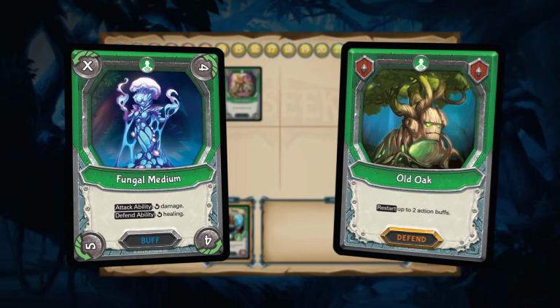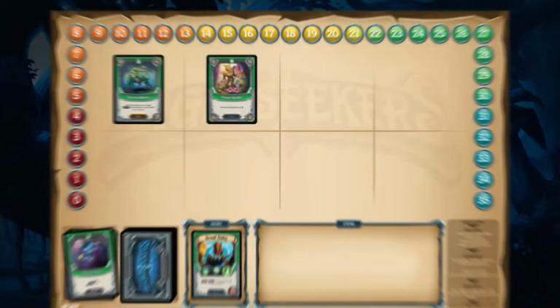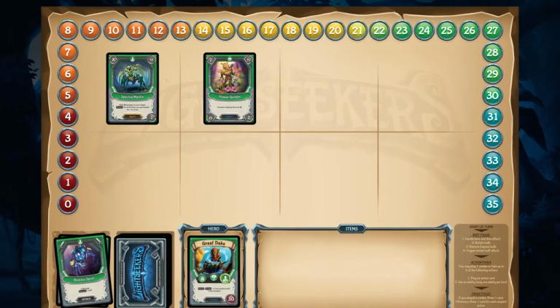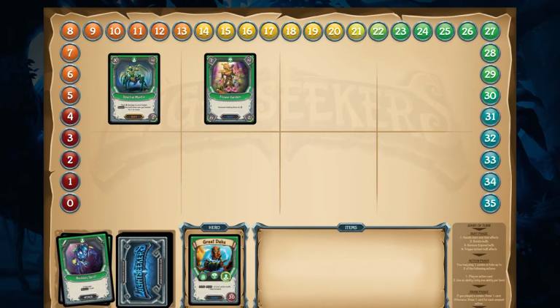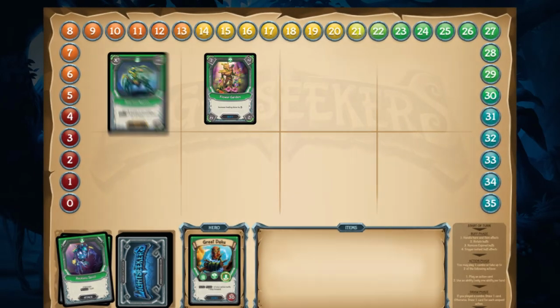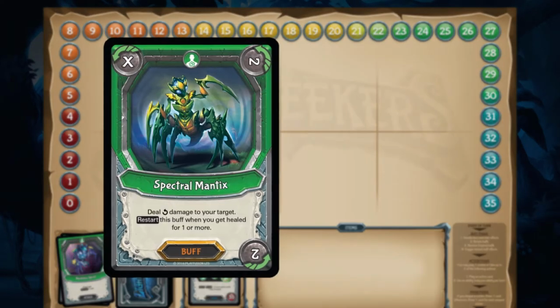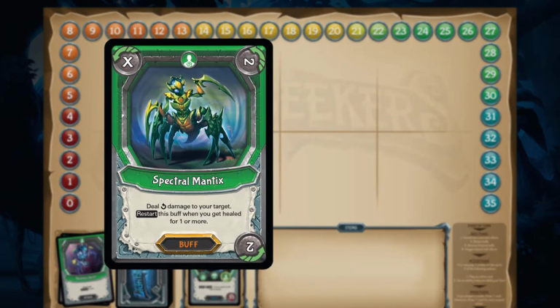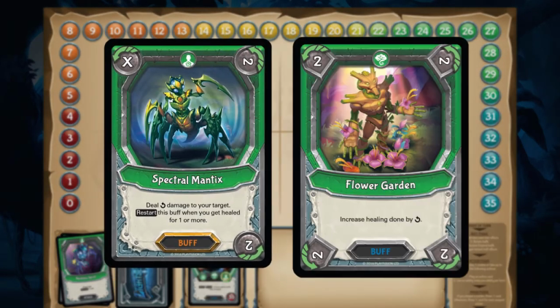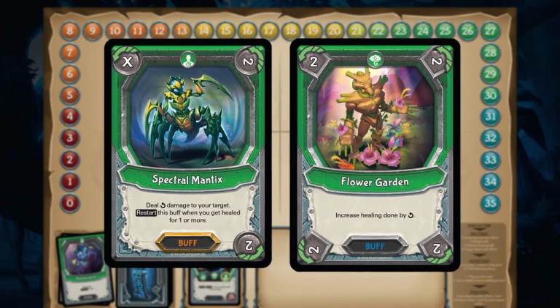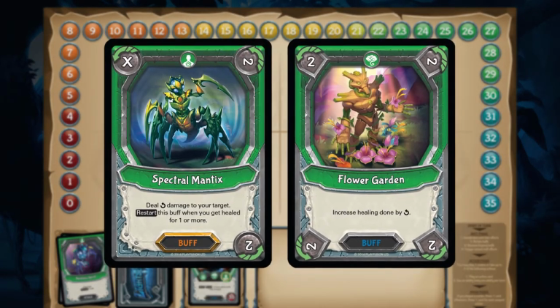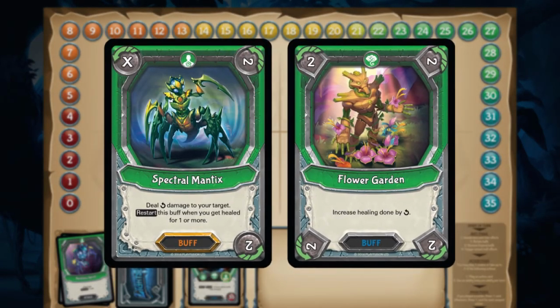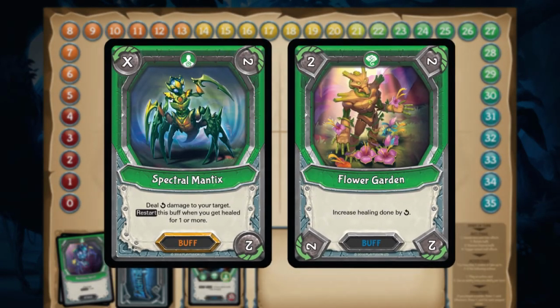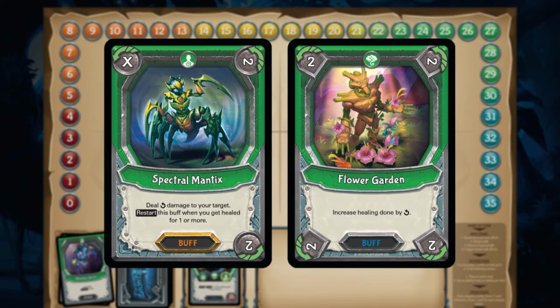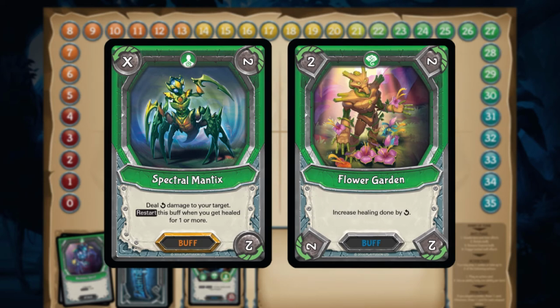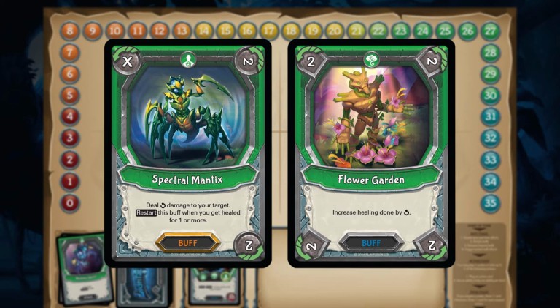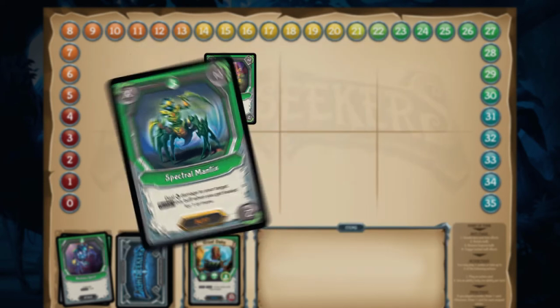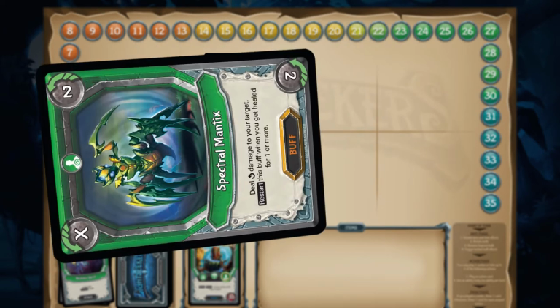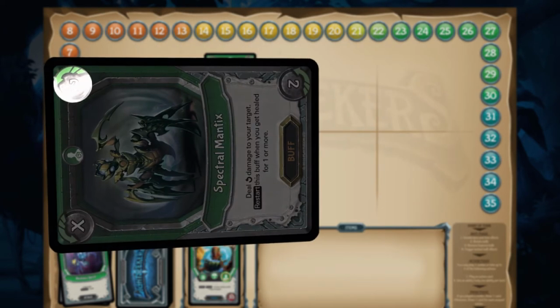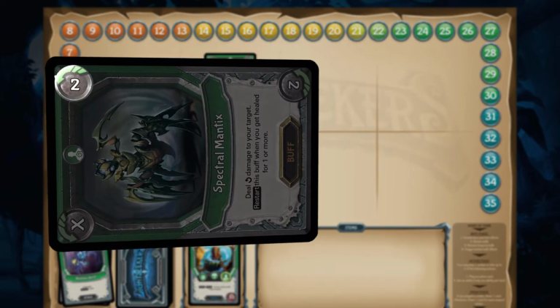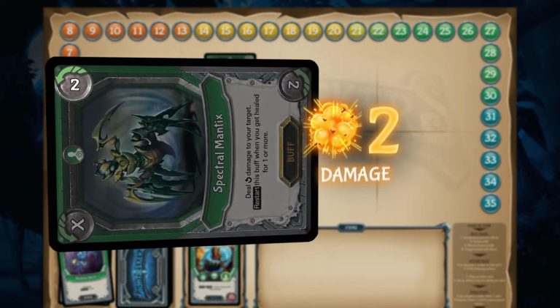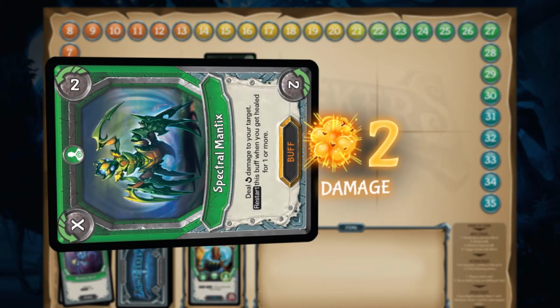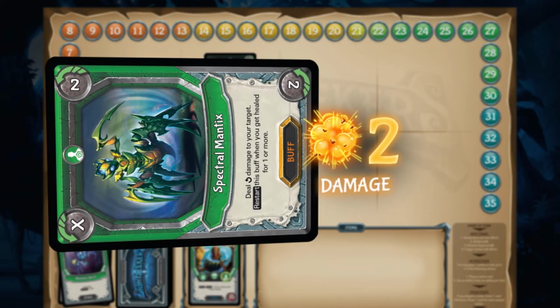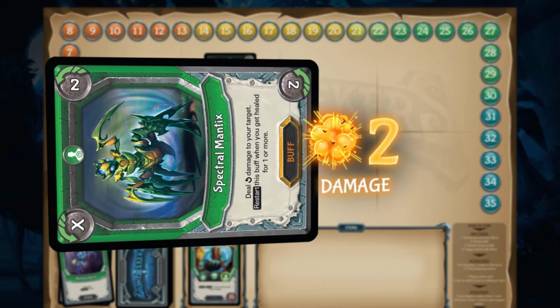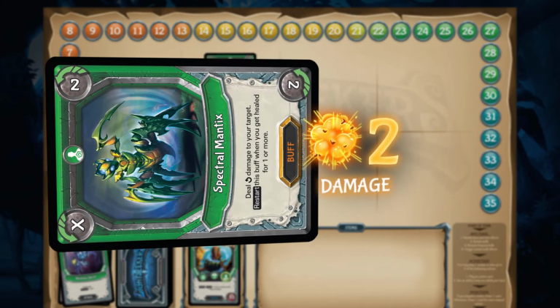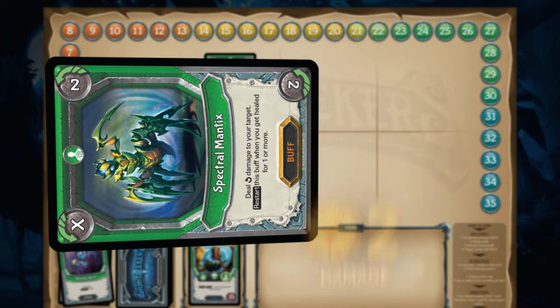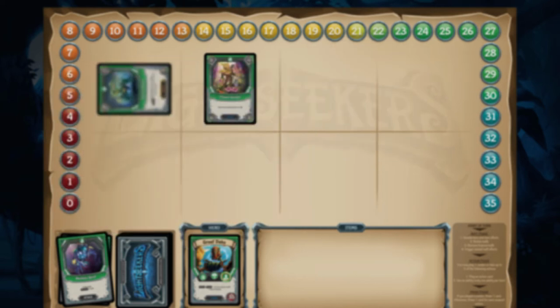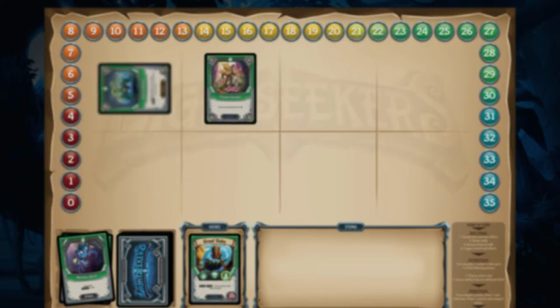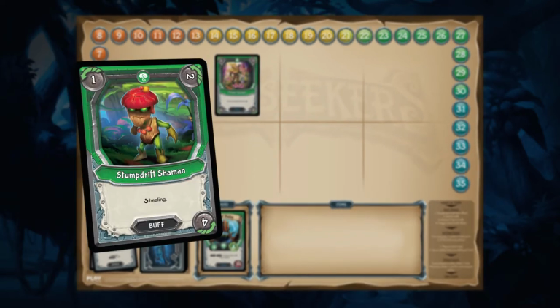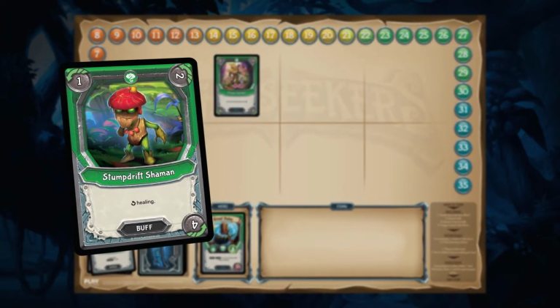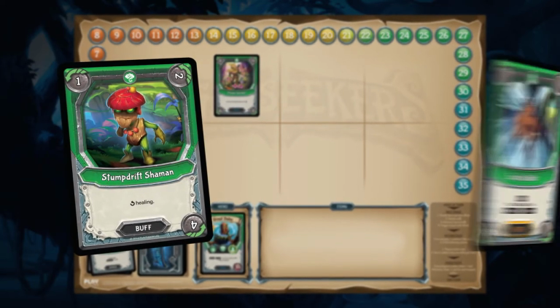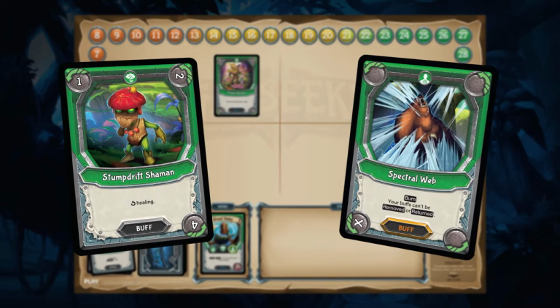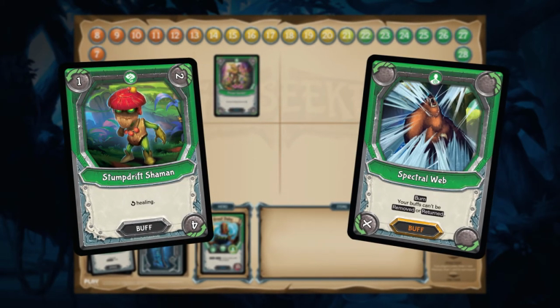The Nature player starts the round with a Spectral Mantix and Flower Garden already in play. The Spectral Mantix rotates and deals two damage. The player then follows up with a Stump Drift Shaman and Spectral Web.